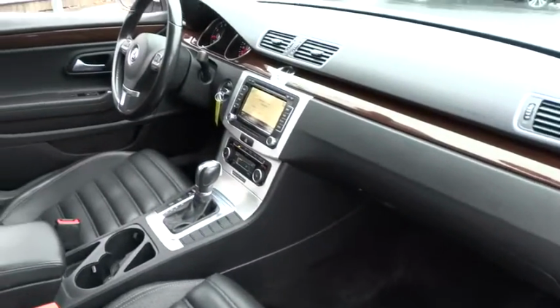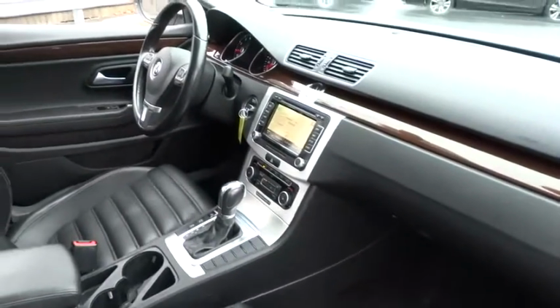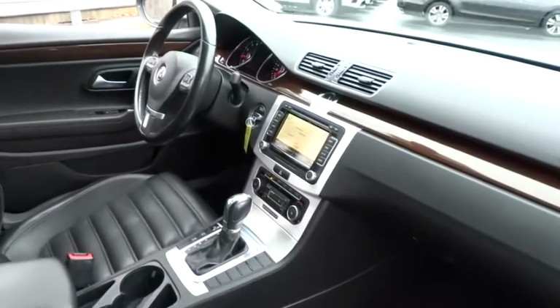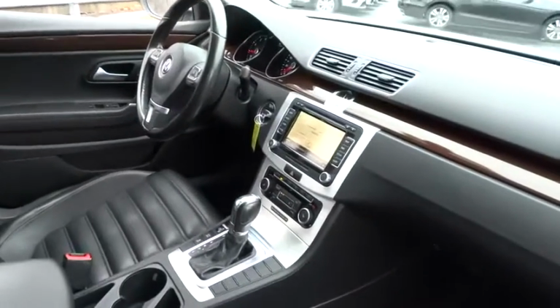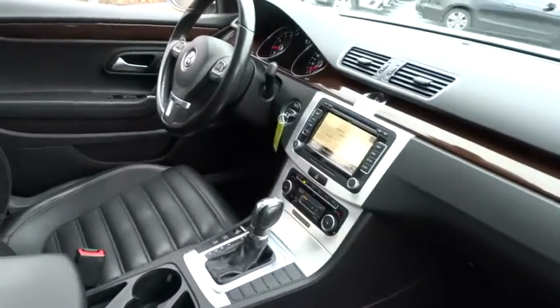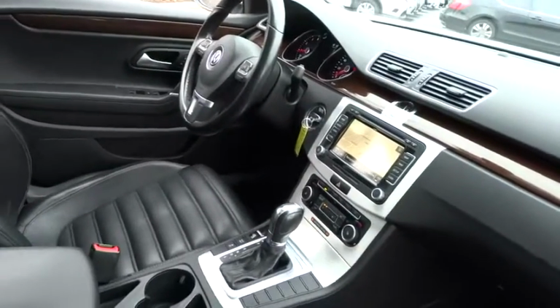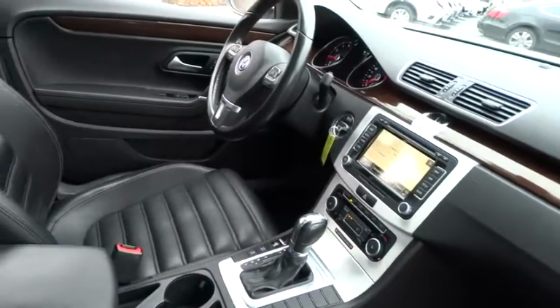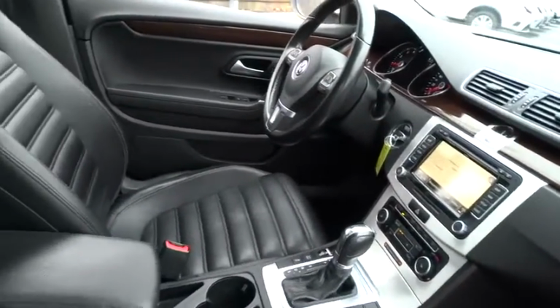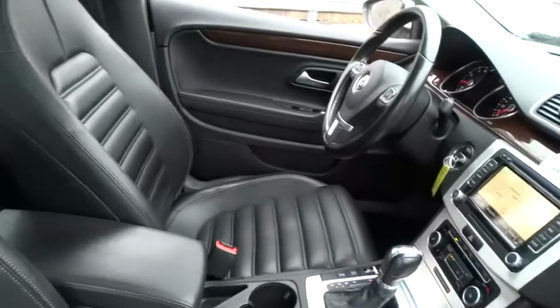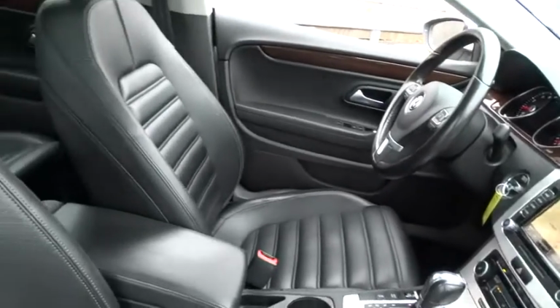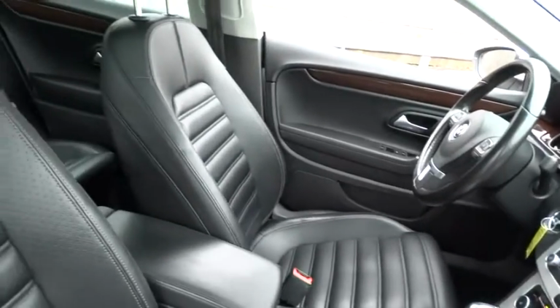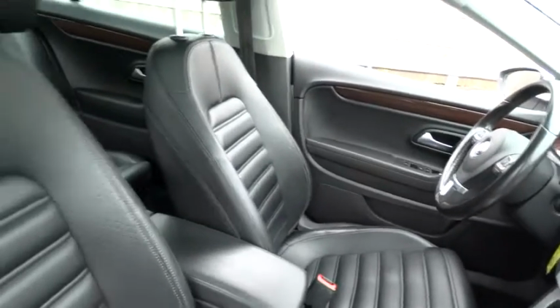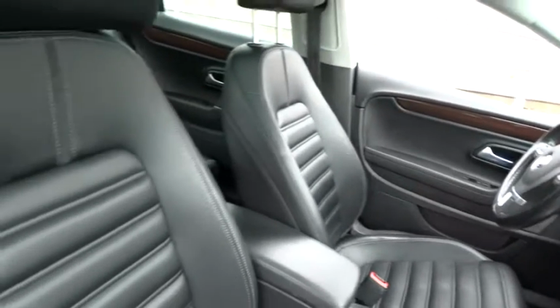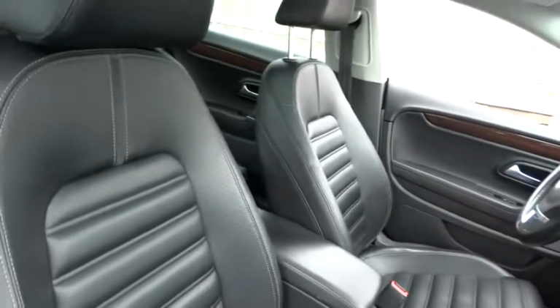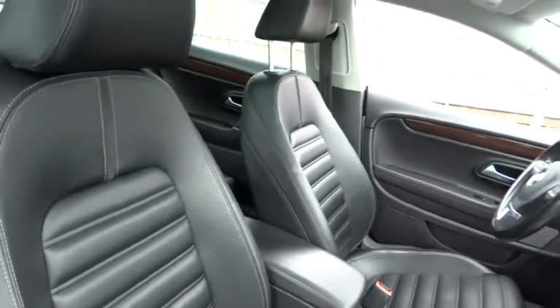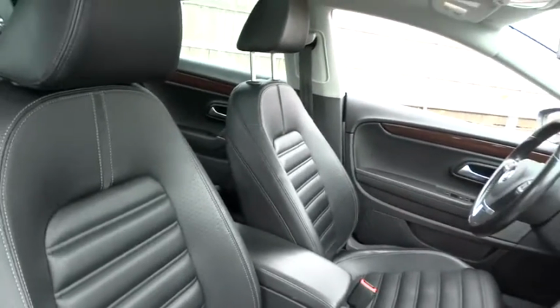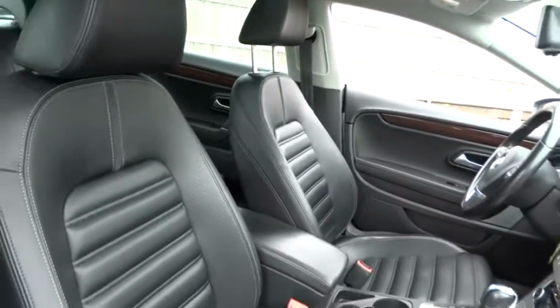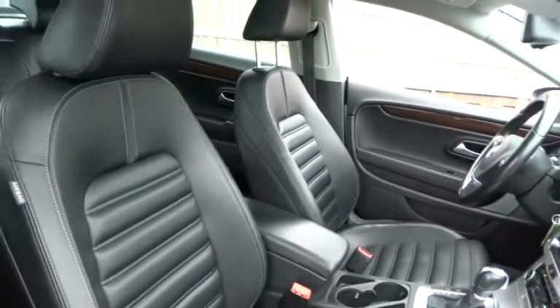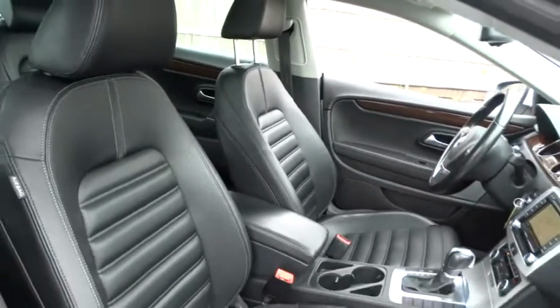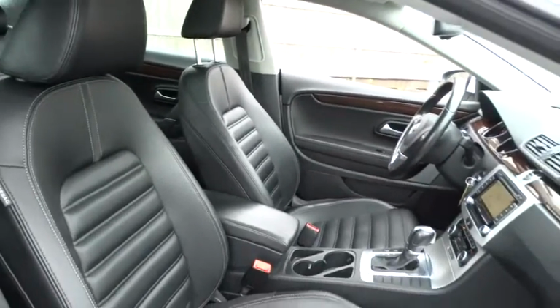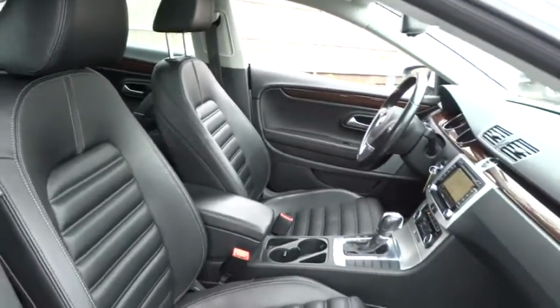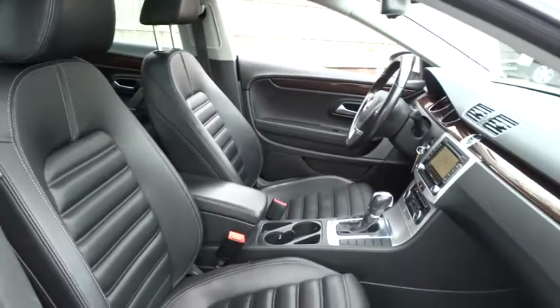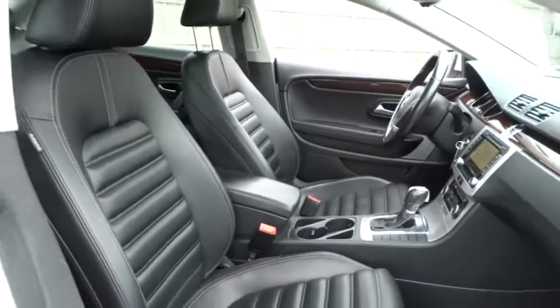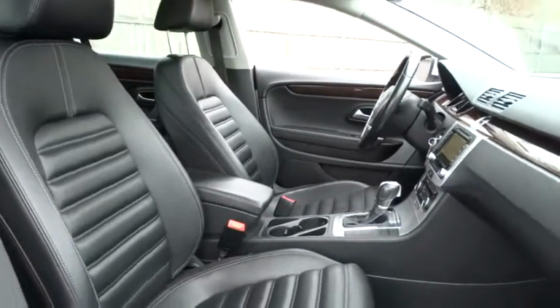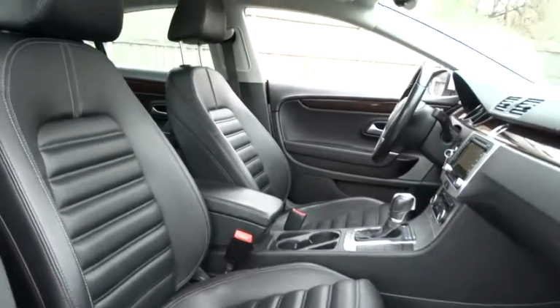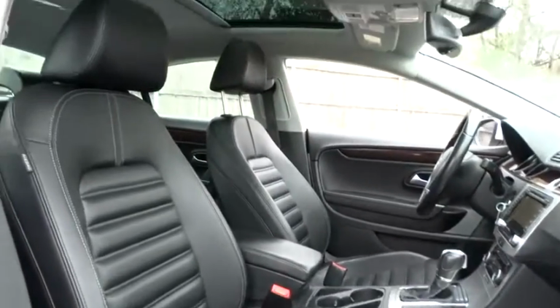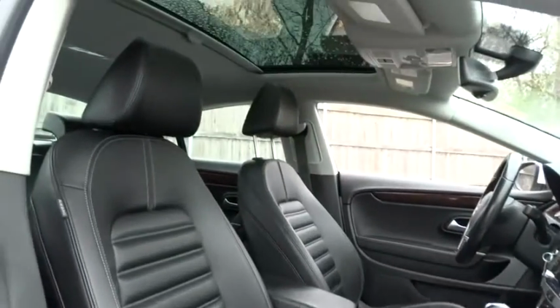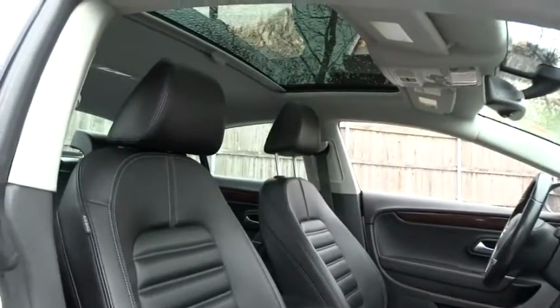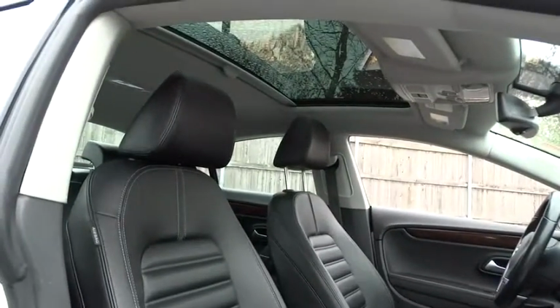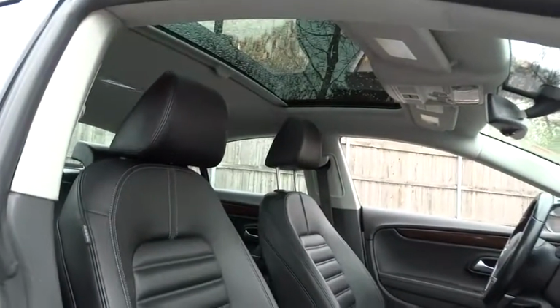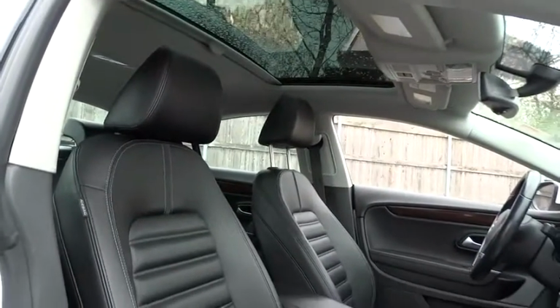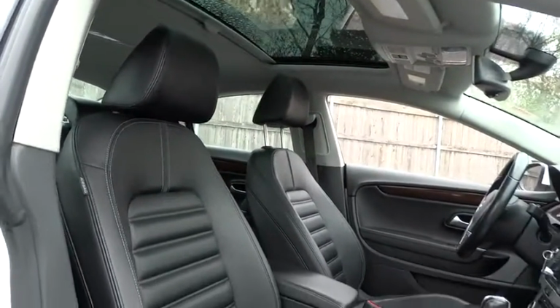Bluetooth, power steering, adjustable steering wheel, cruise control, four-wheel disc brakes, aluminum wheels, auto-dimming rear-view mirror, floor mats, AM-FM stereo radio, front-wheel drive, climate control.